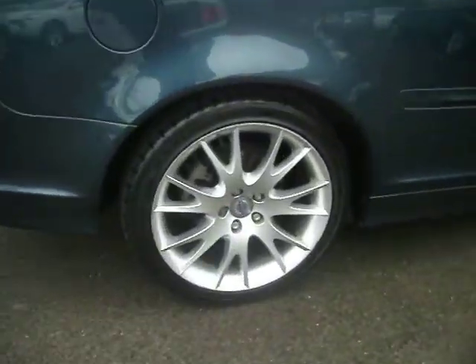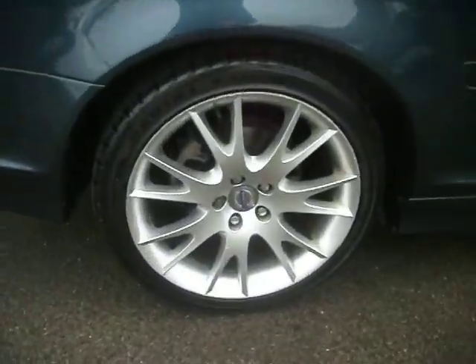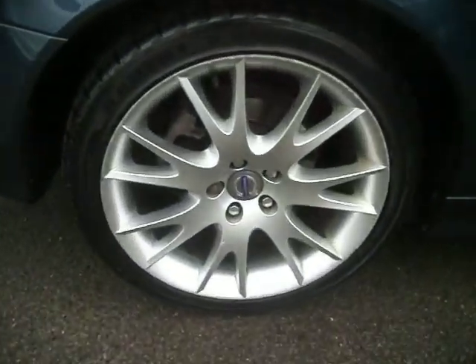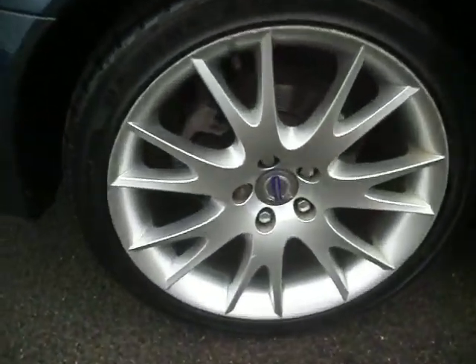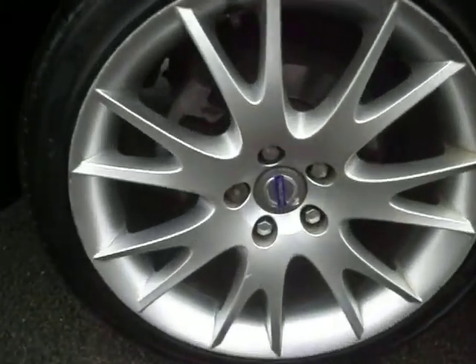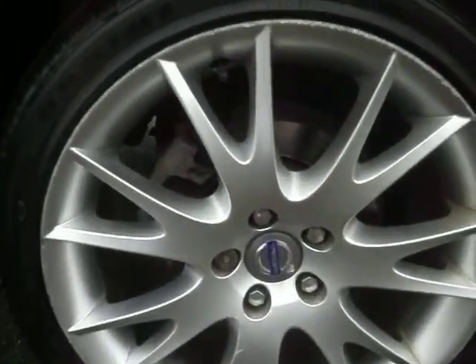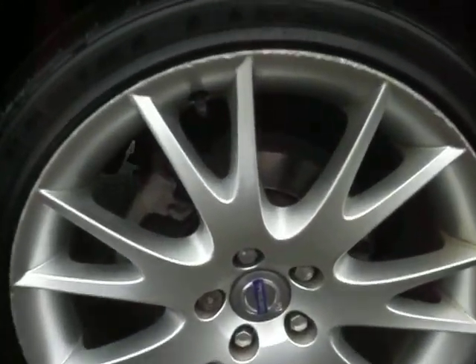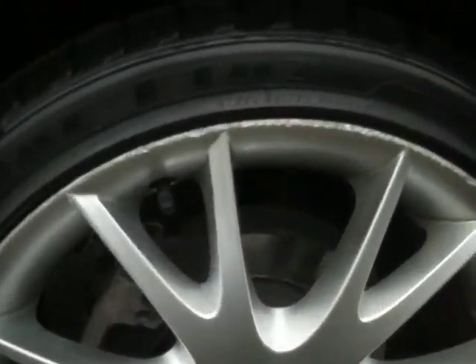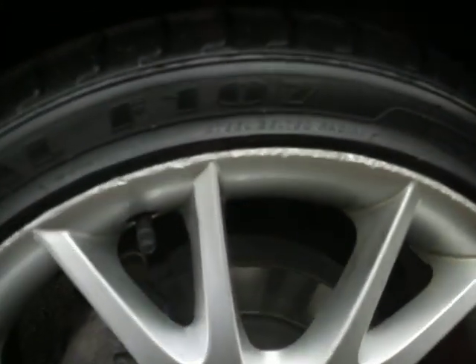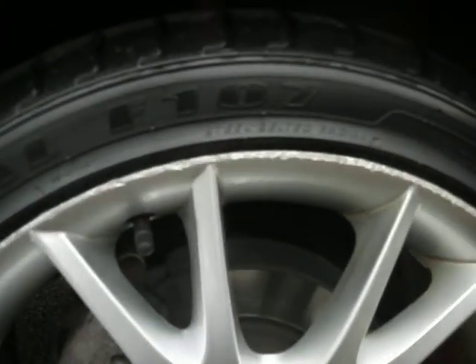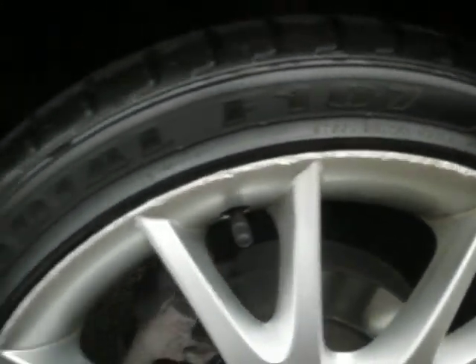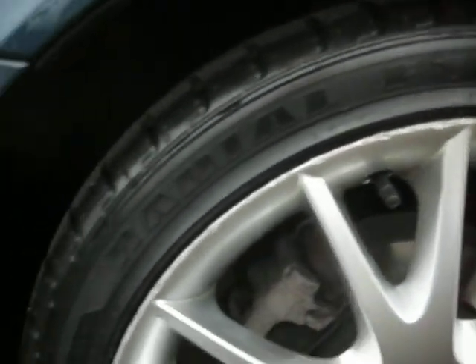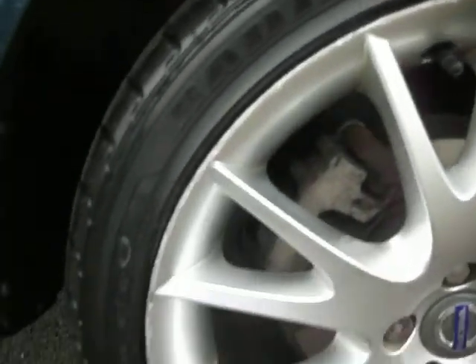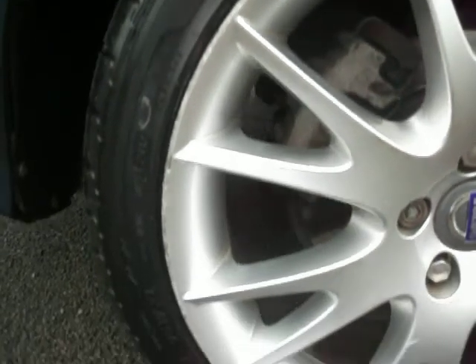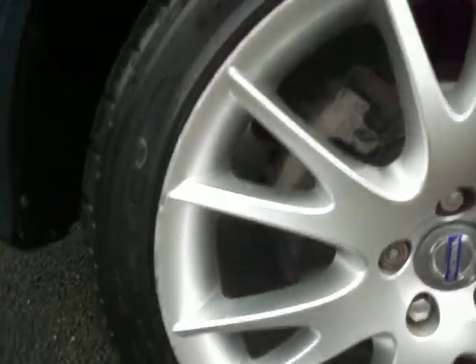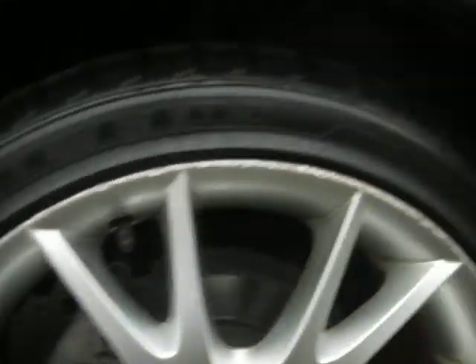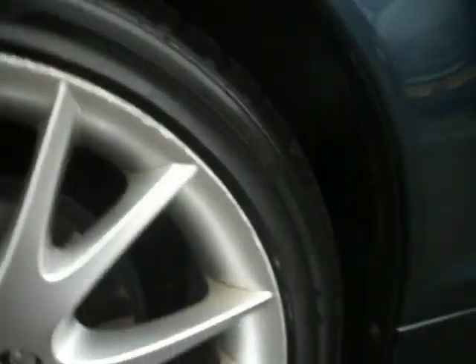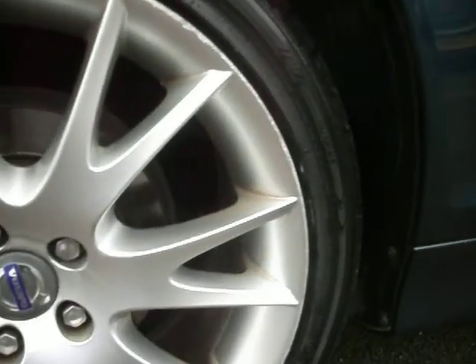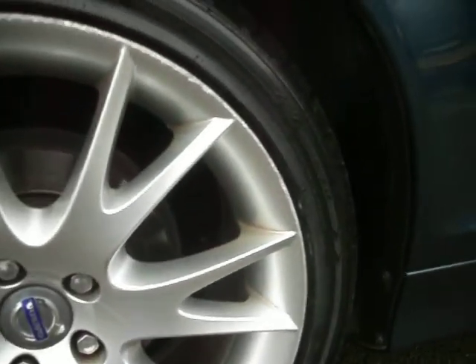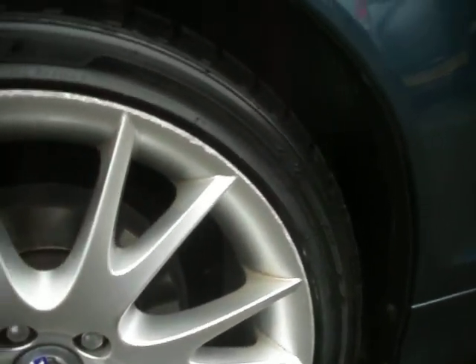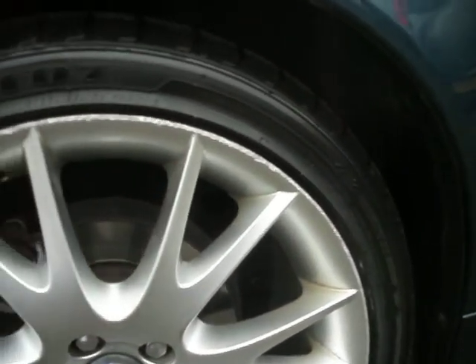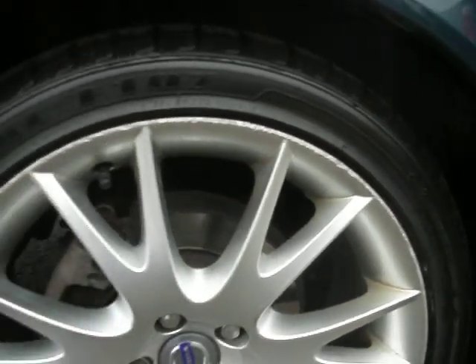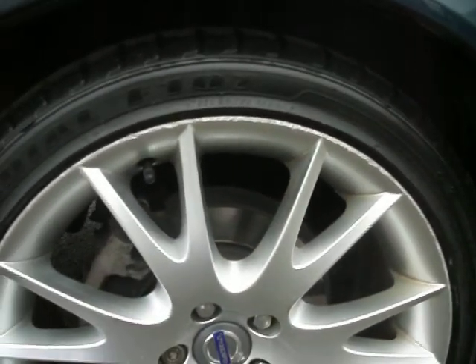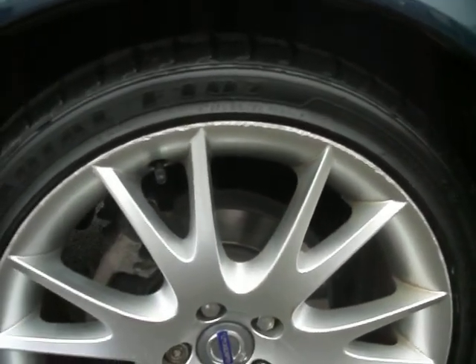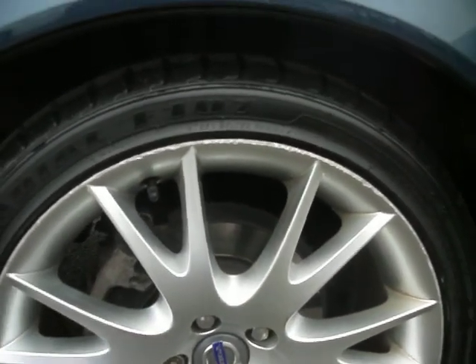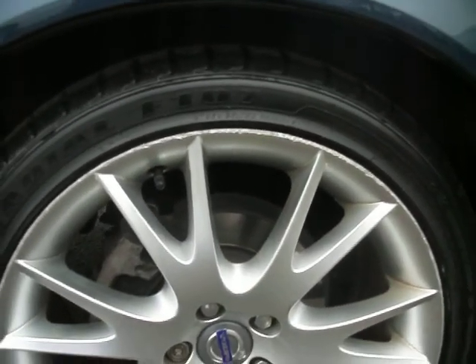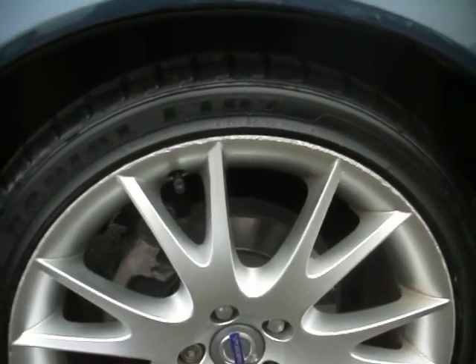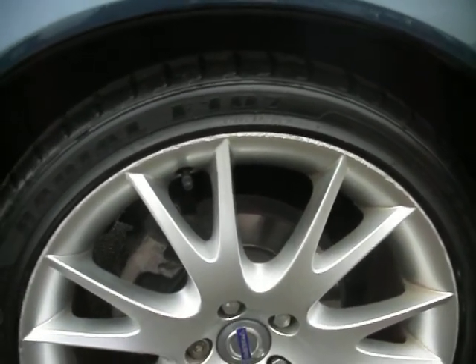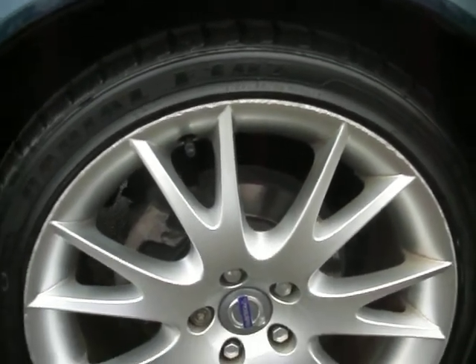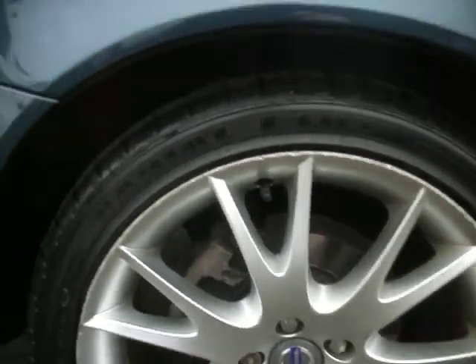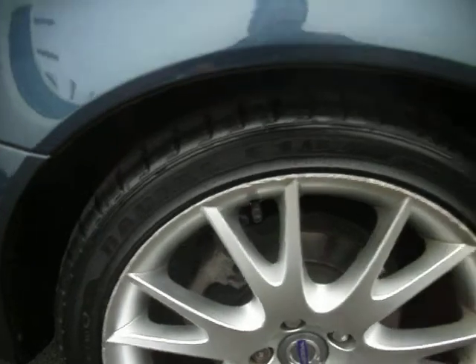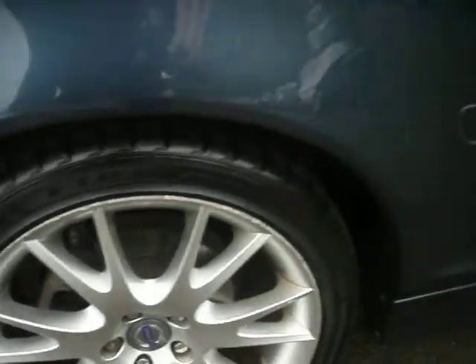The first alloy on the back has a couple of scuffs — all the alloys really have got scuffs — but this tyre is basically like brand new on the back.